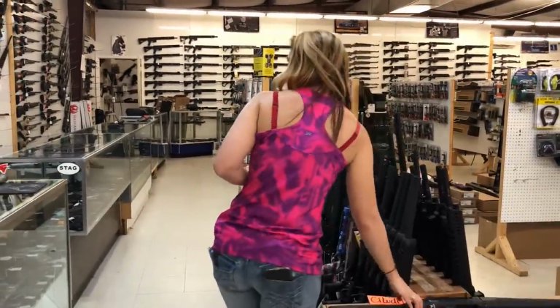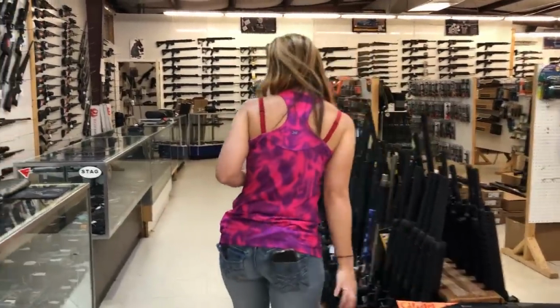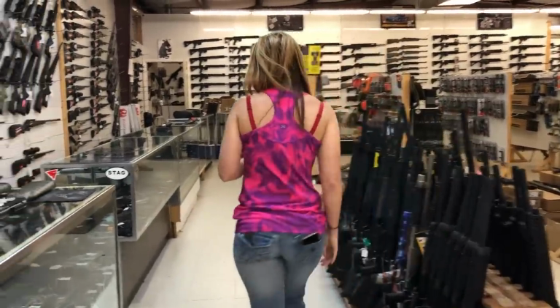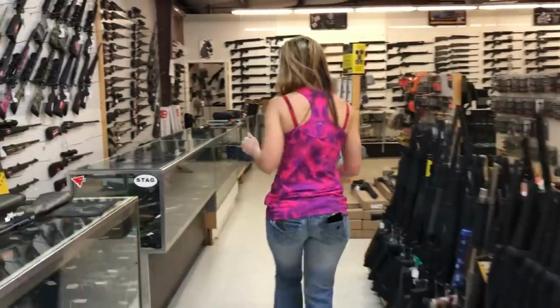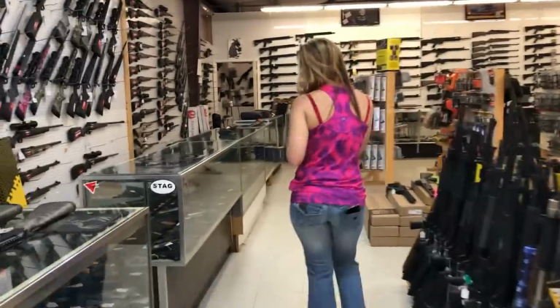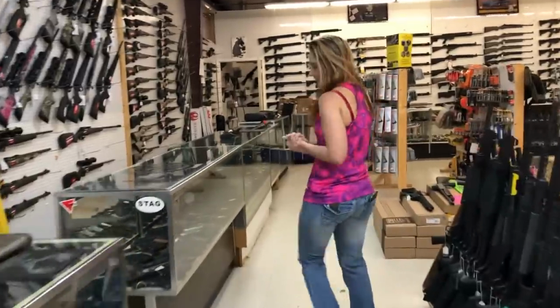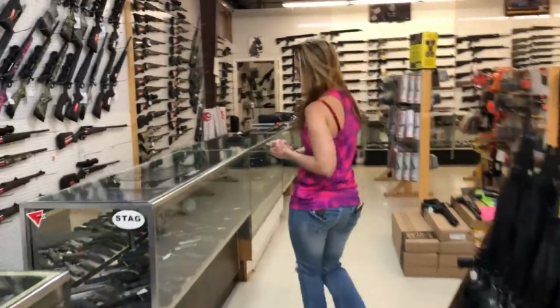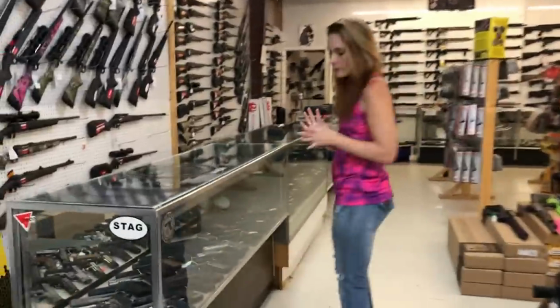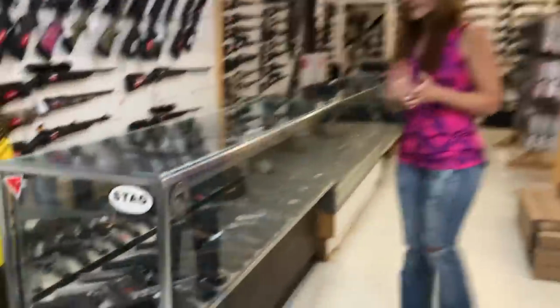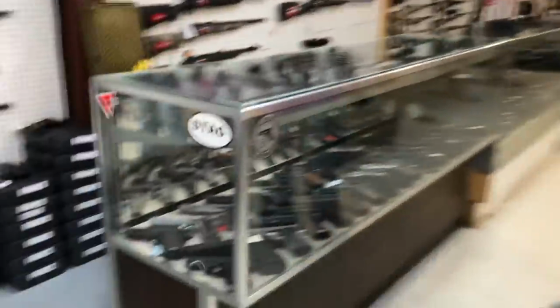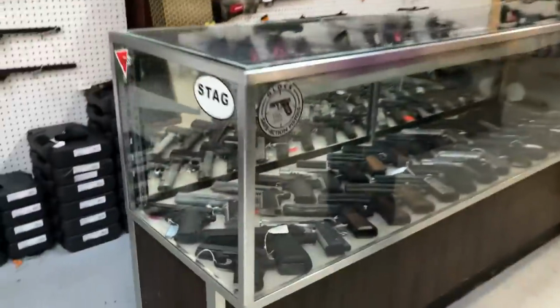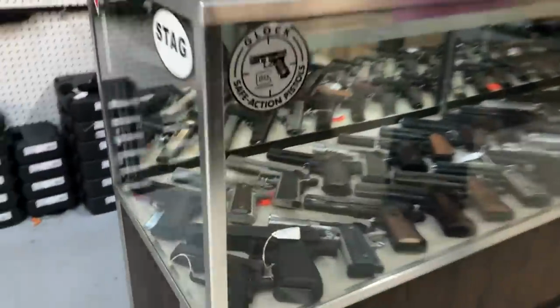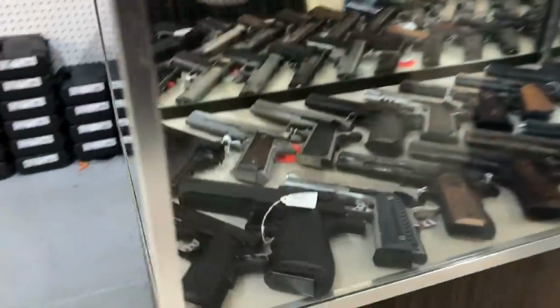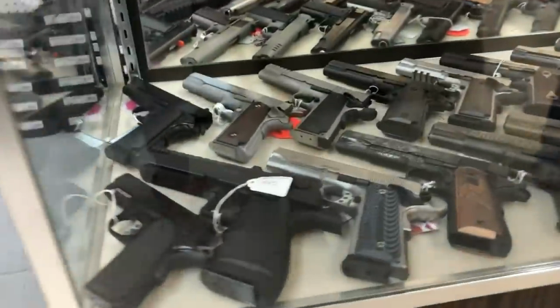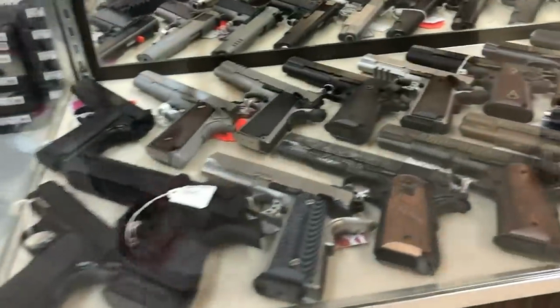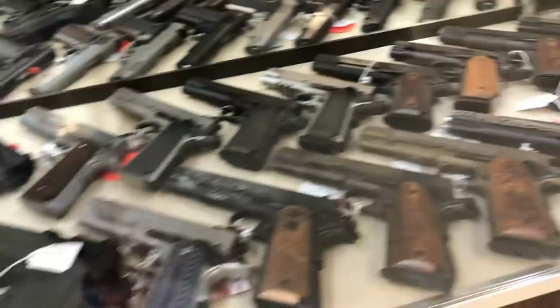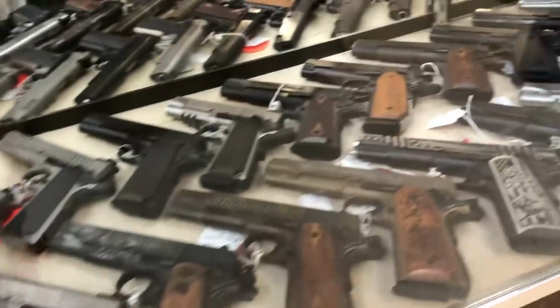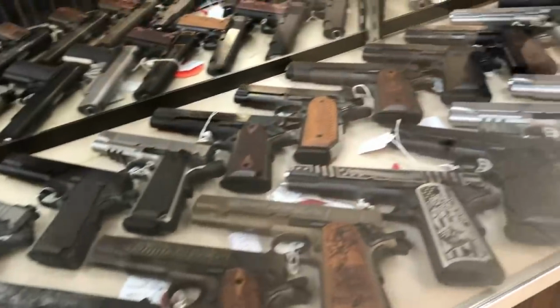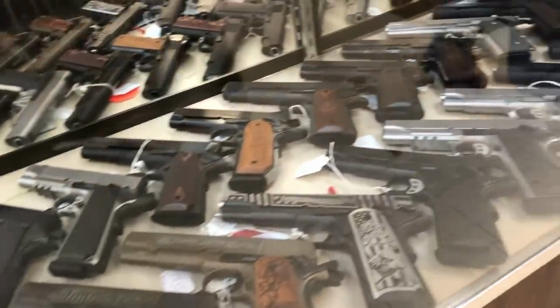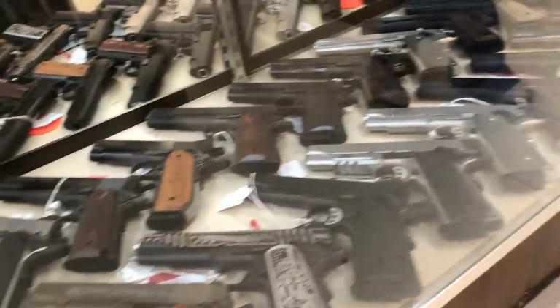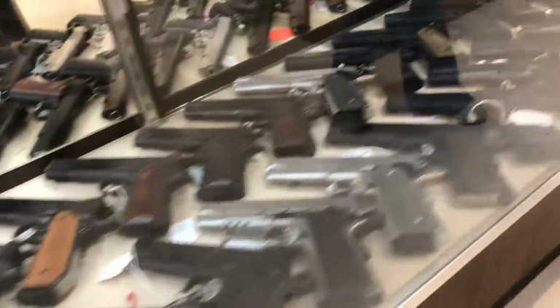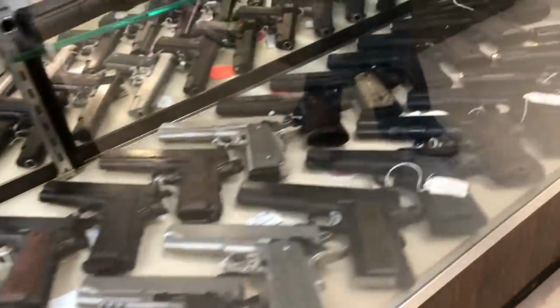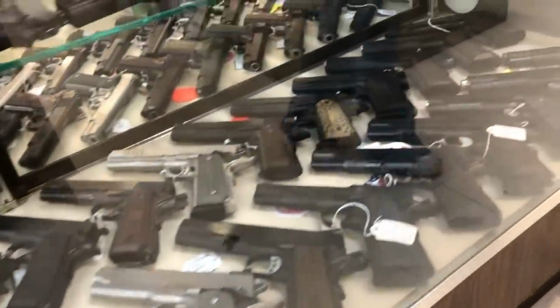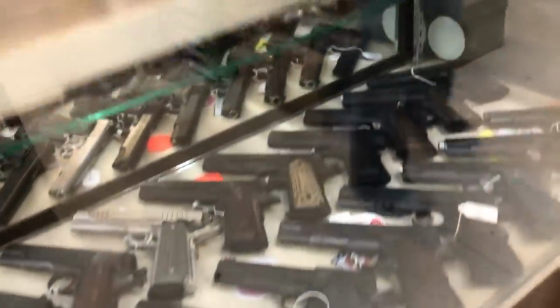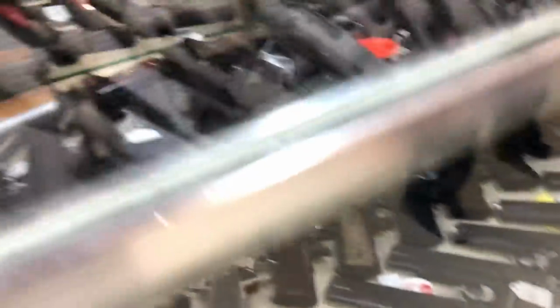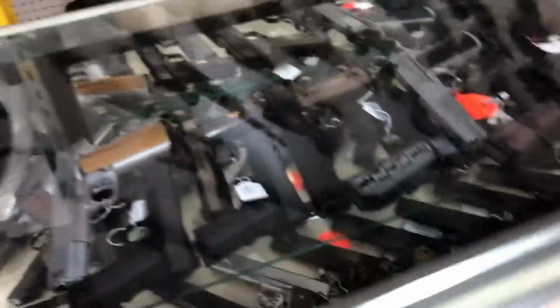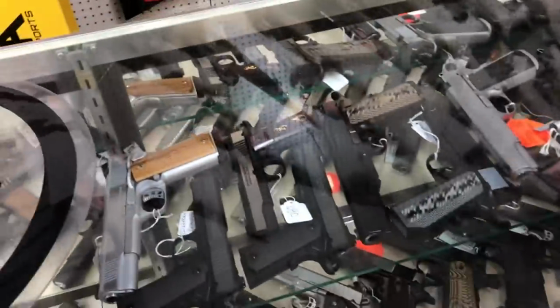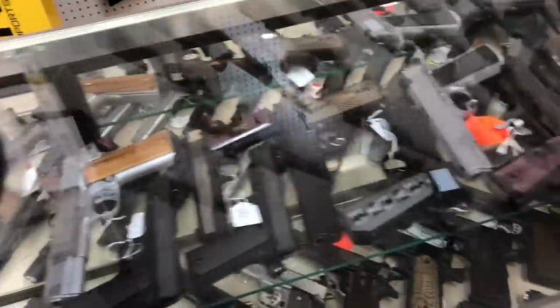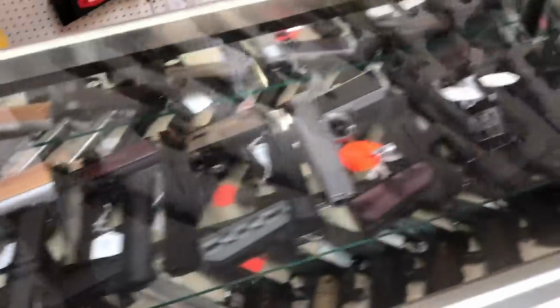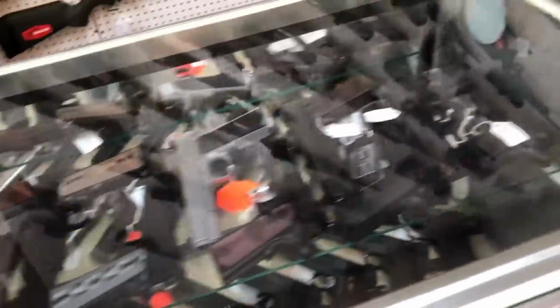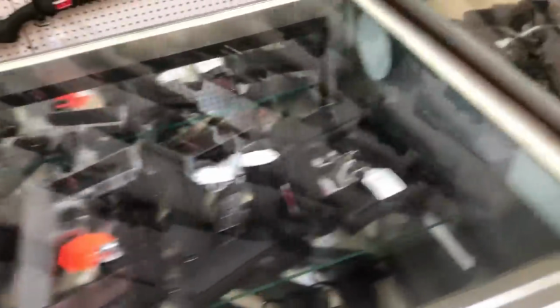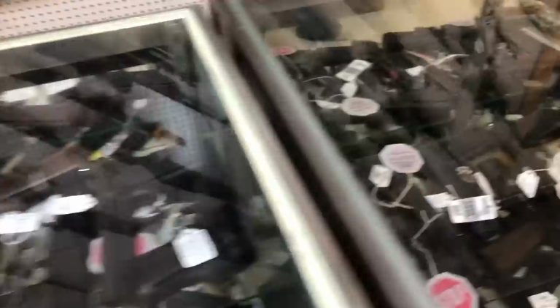I'm going to have Miss Haley pan to the 1911 cases for everybody because we've been getting a bunch of questions. We have a bunch of them in stock. I've got a Magnum Research Desert Eagle in there, a Dan Wesson Kodiak in there. We've got a bunch of different pistols in stock.